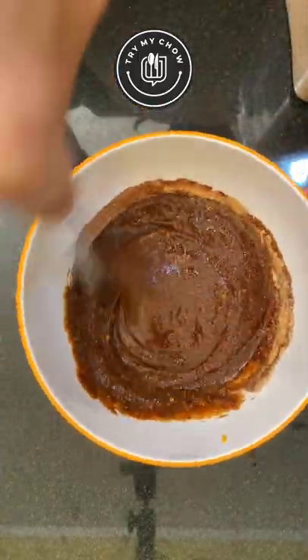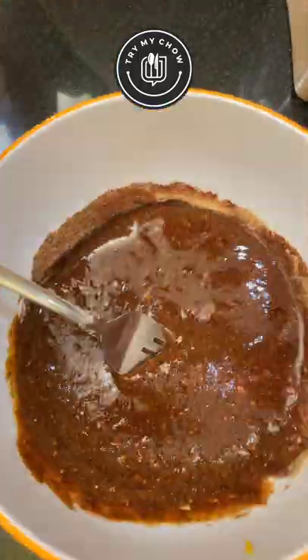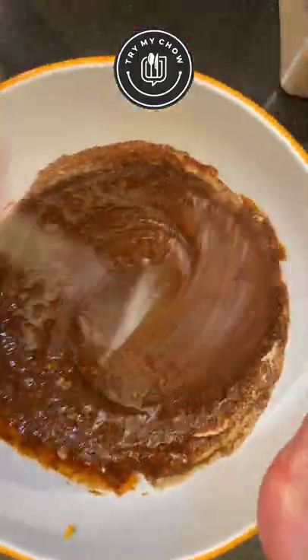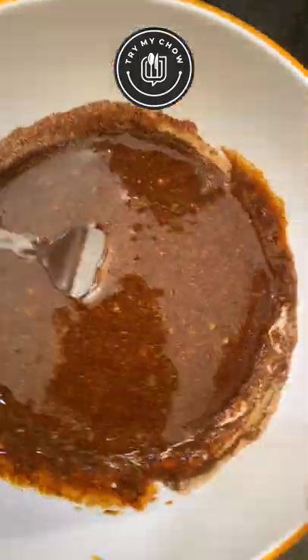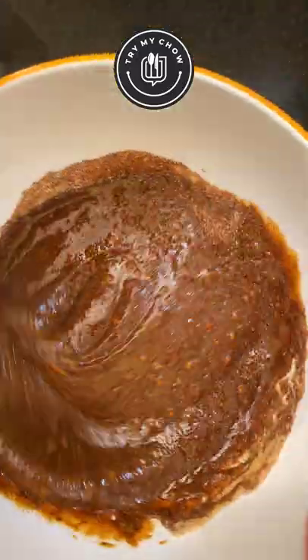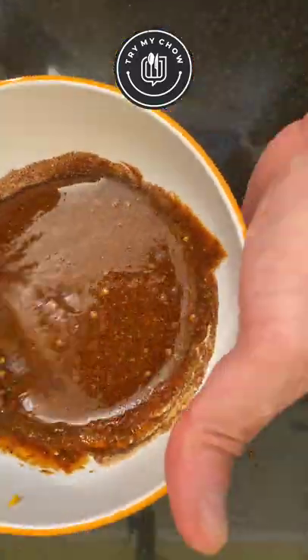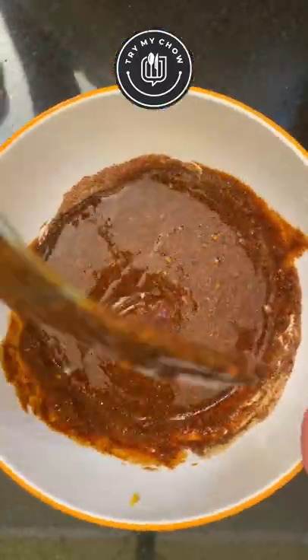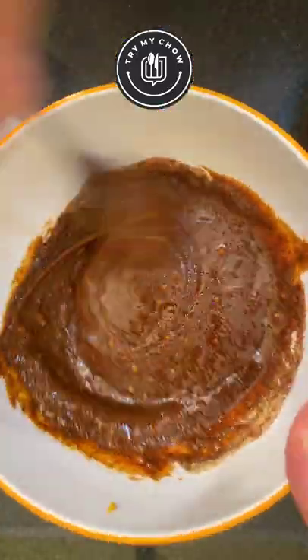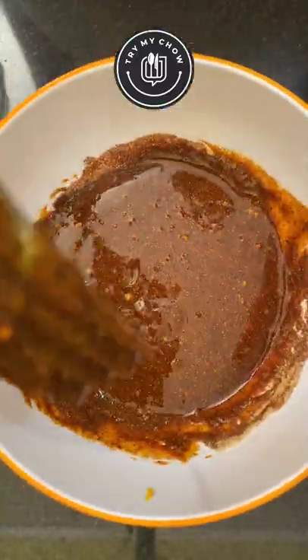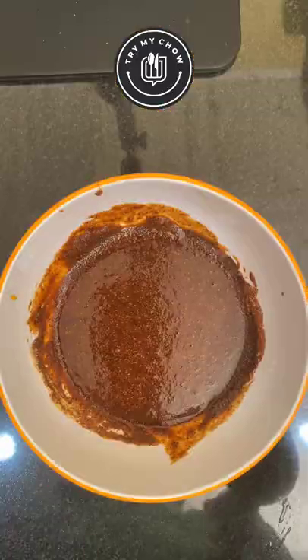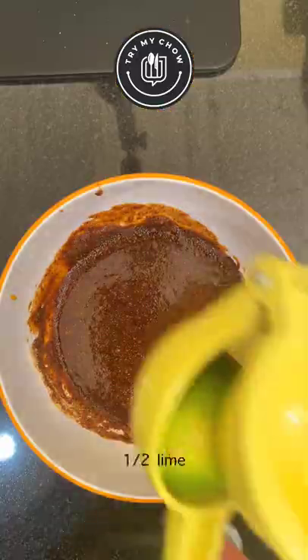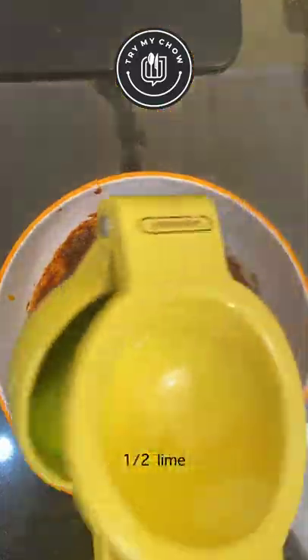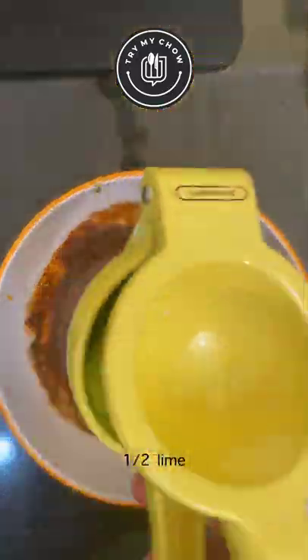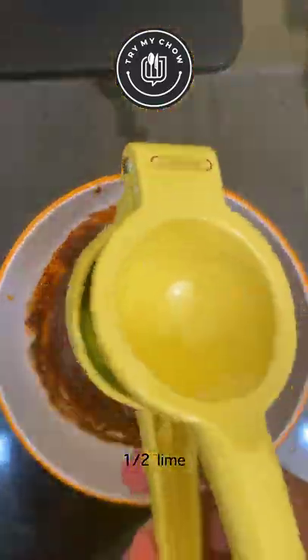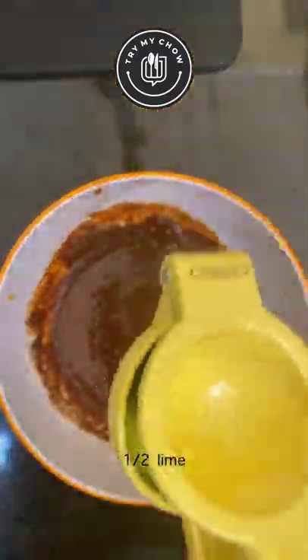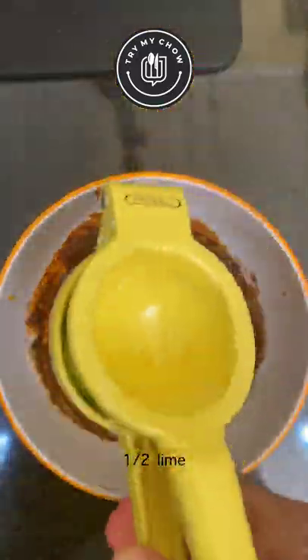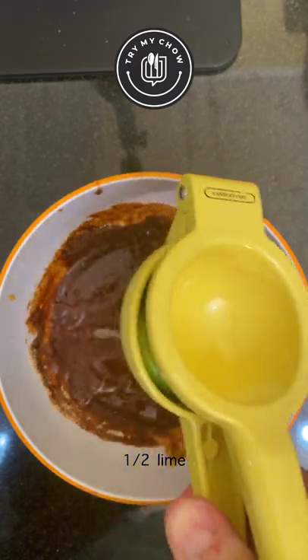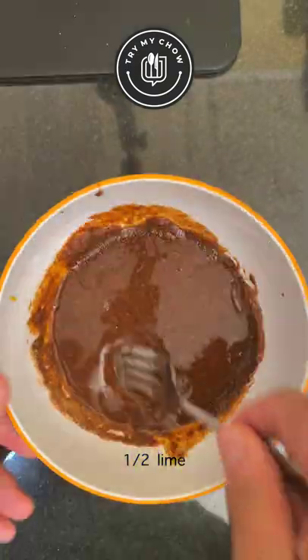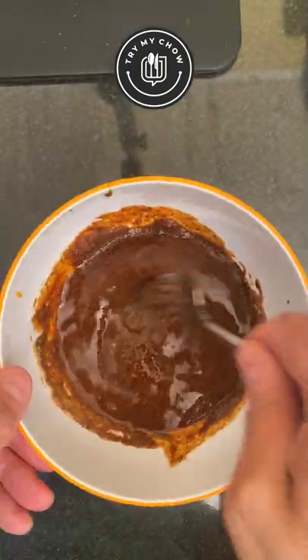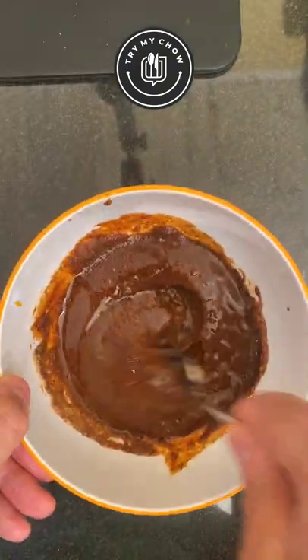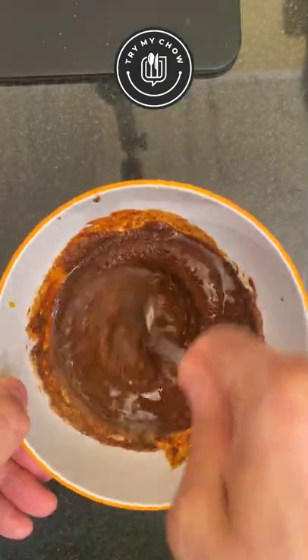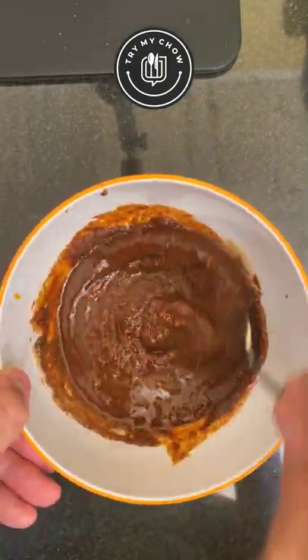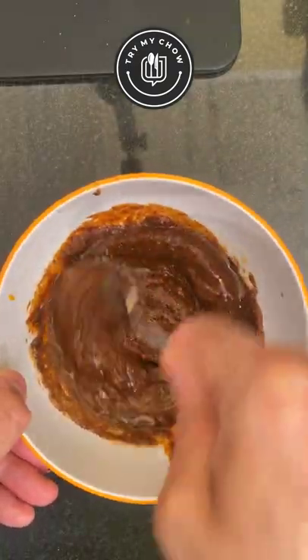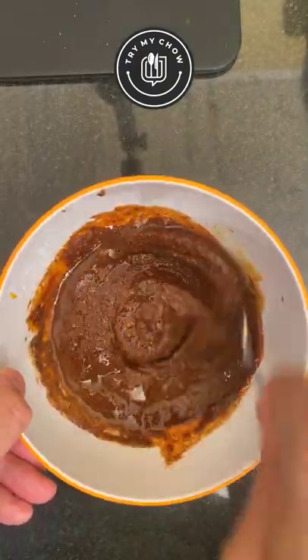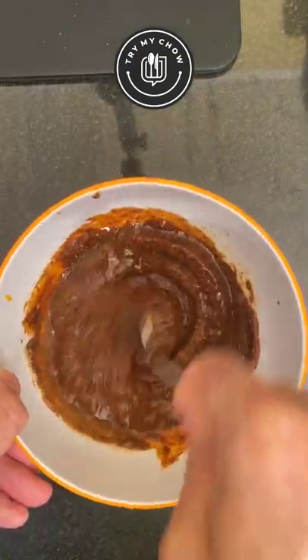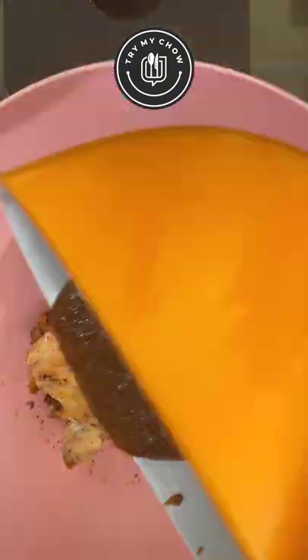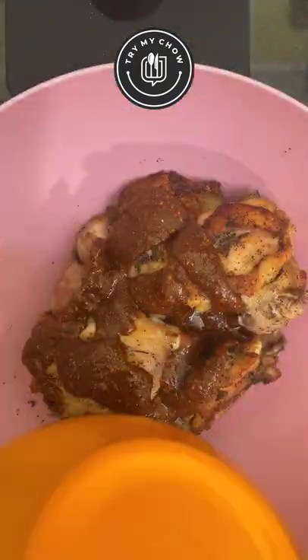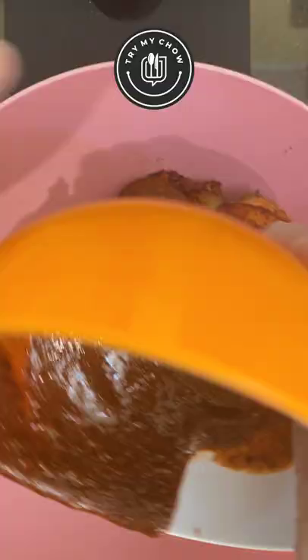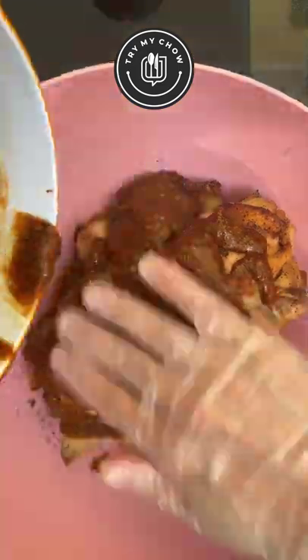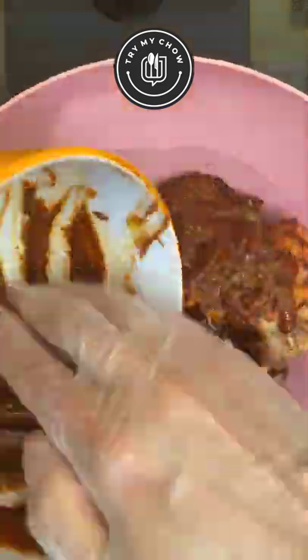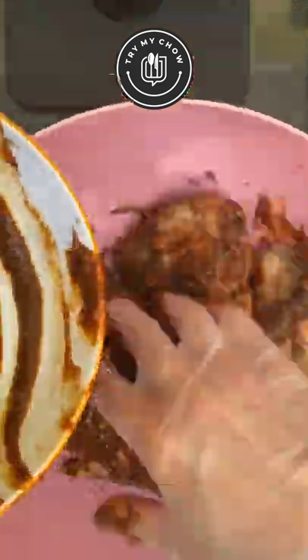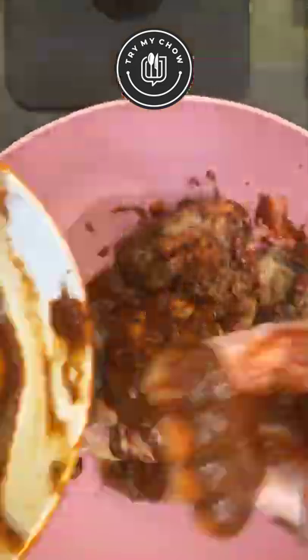After that, mix it all up. I almost forgot — I'll squeeze in half a lime for some extra flavor. Let's add the sauce to the thighs. Make sure to cover the thighs completely by mixing it all up.